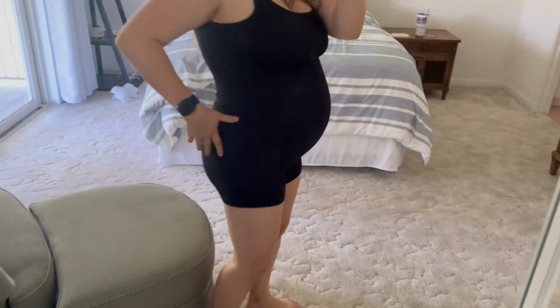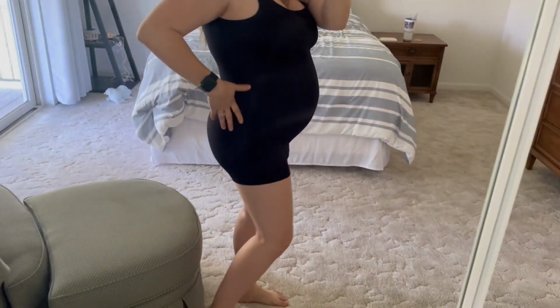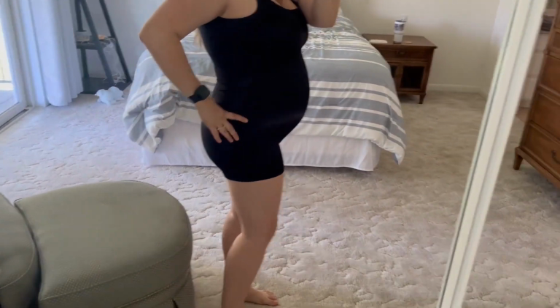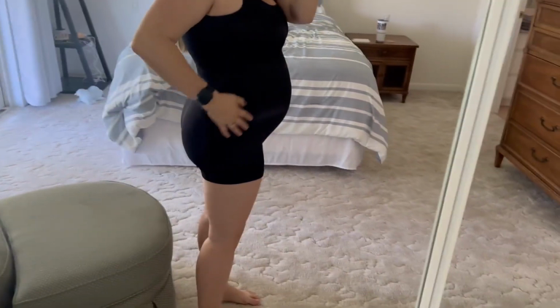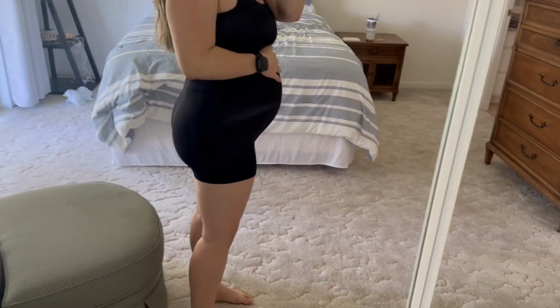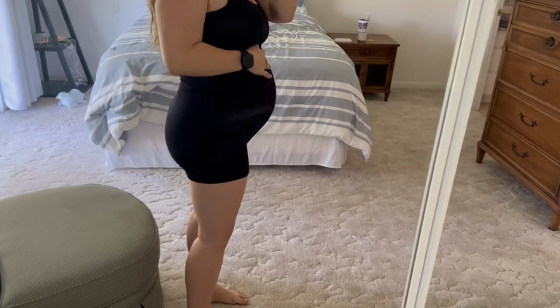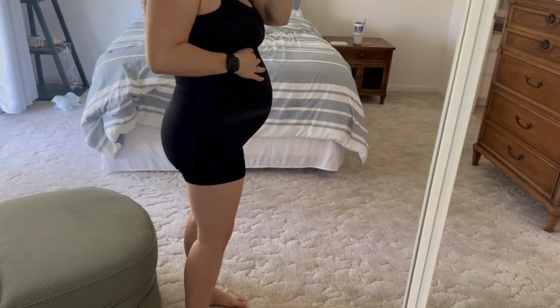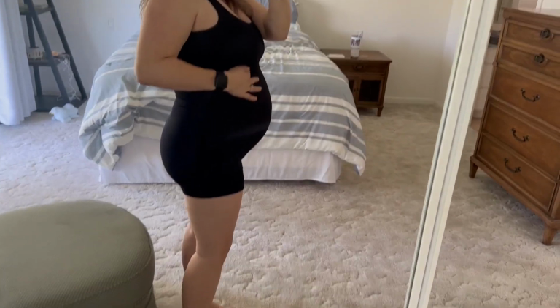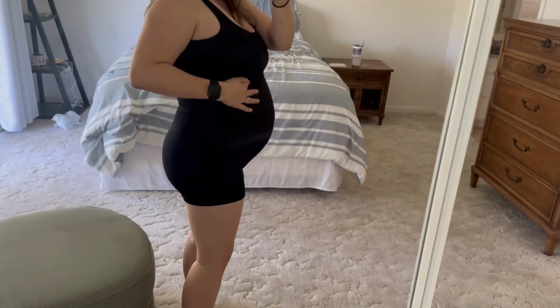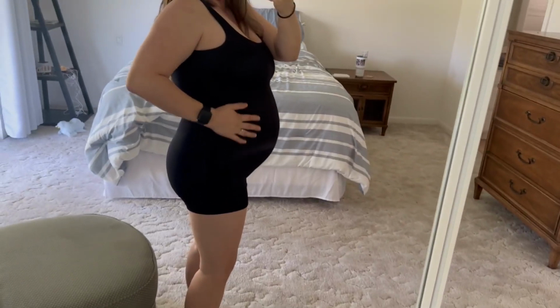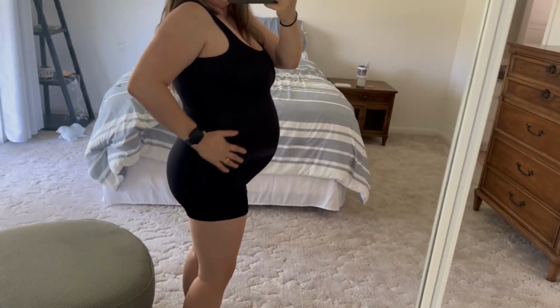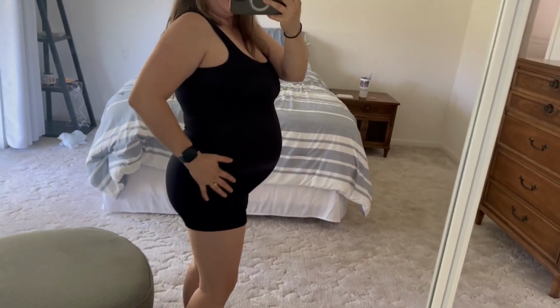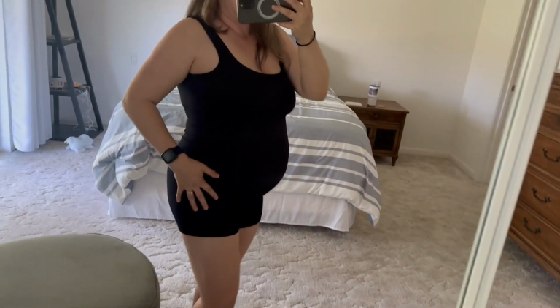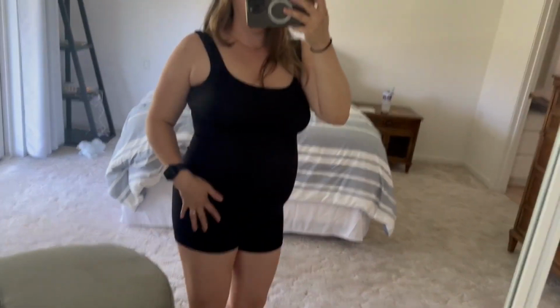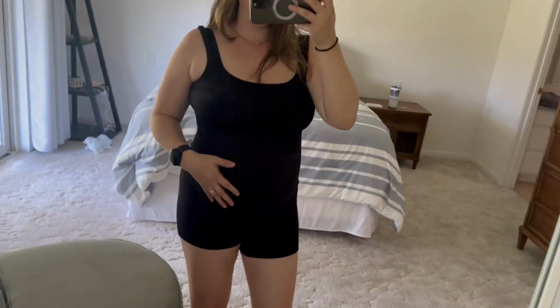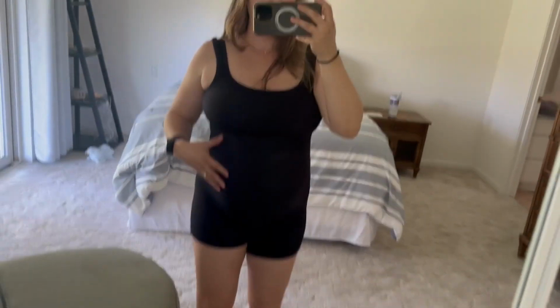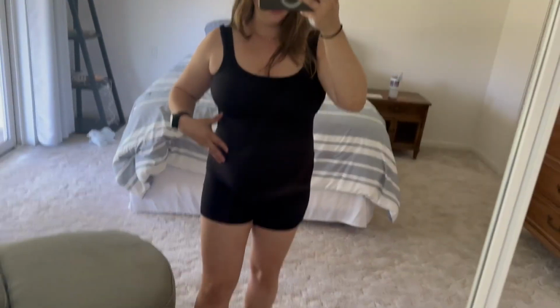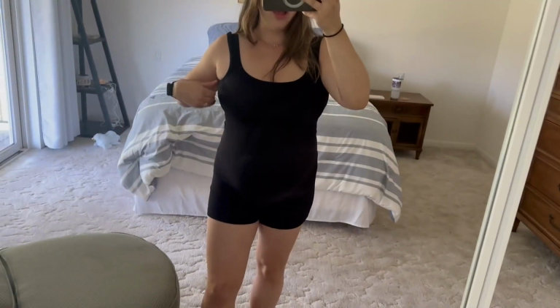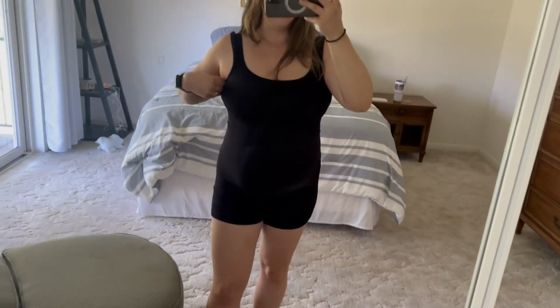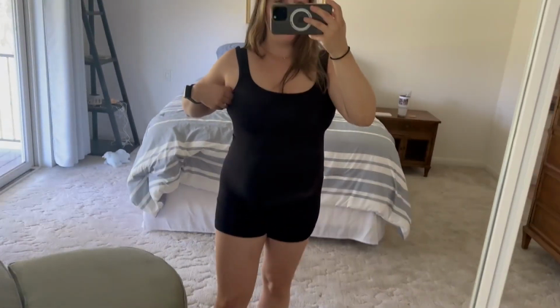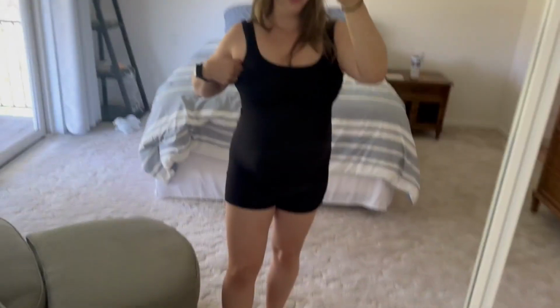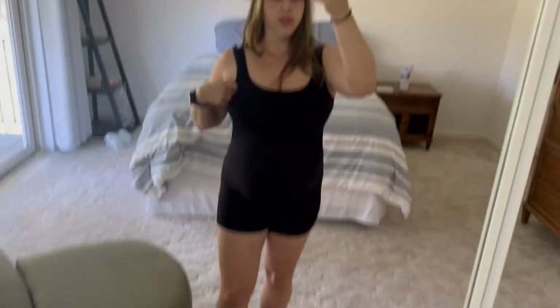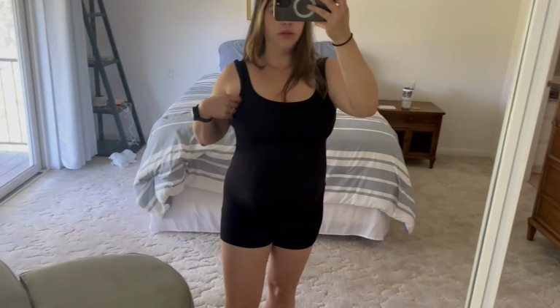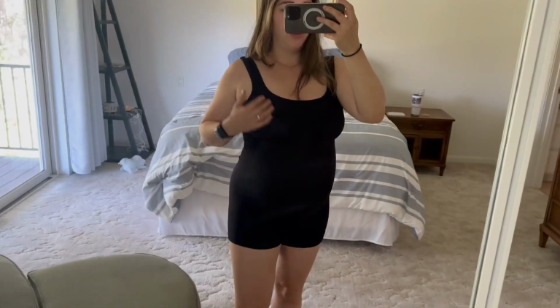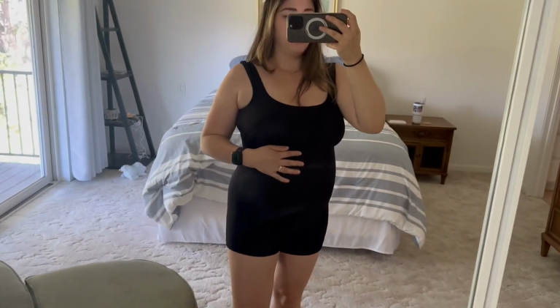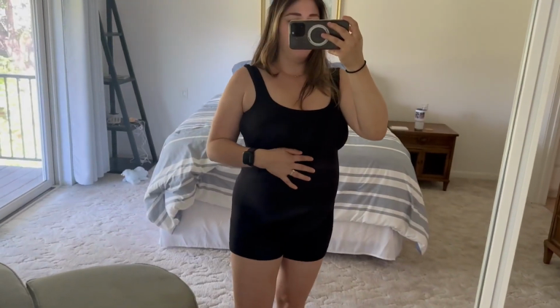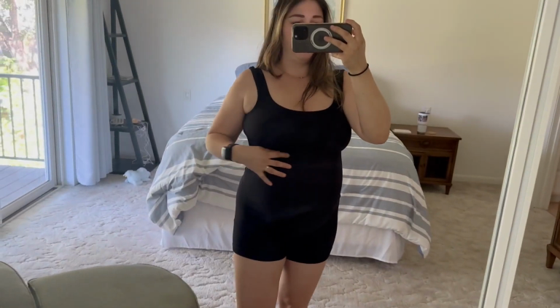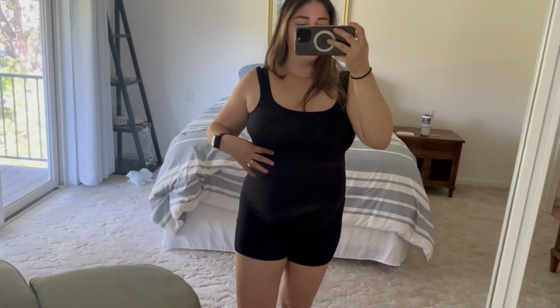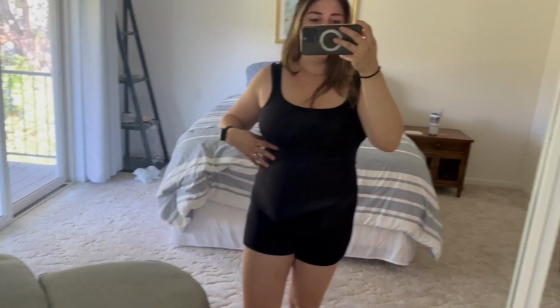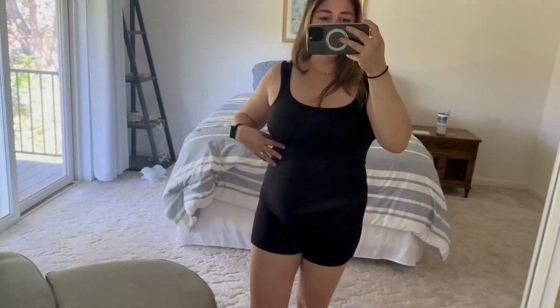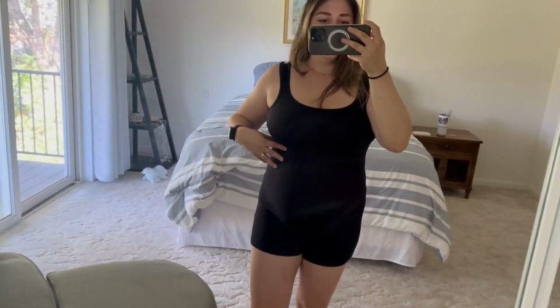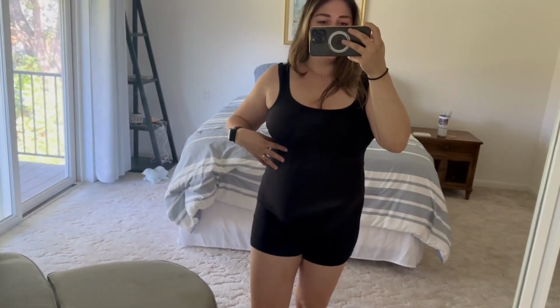I got size medium. I am 31 weeks pregnant, I am about 170 pounds, and my pre-pregnancy weight is 155.